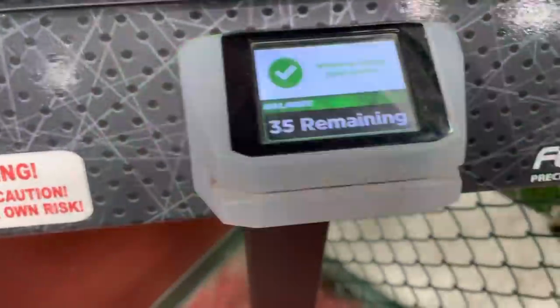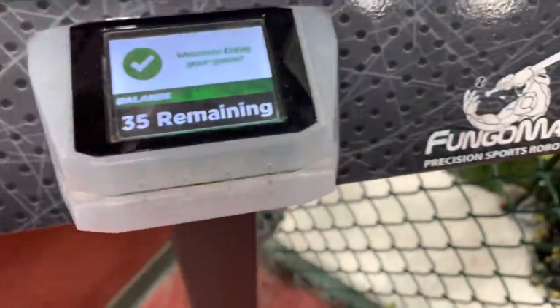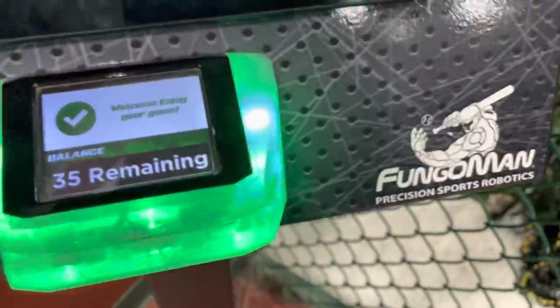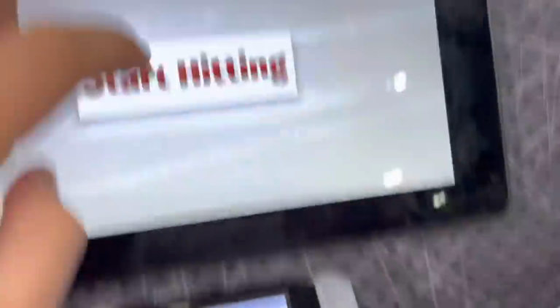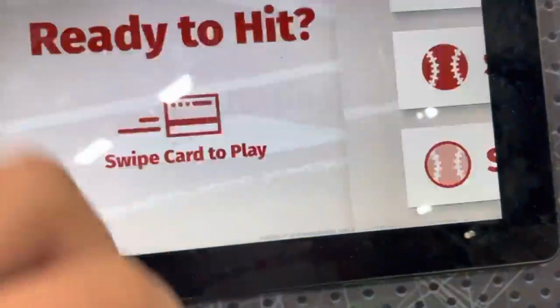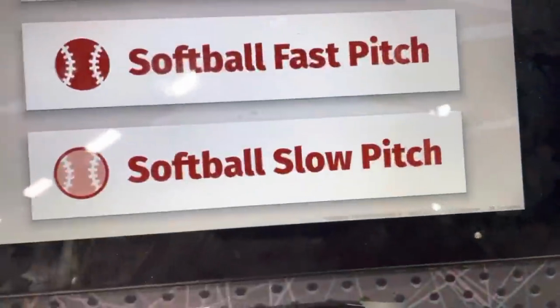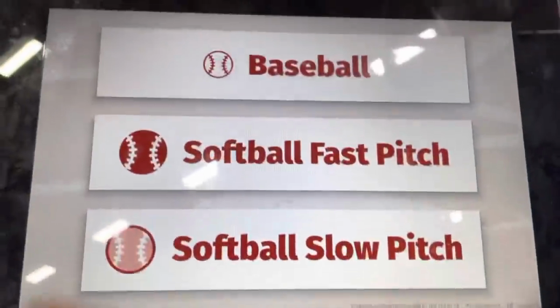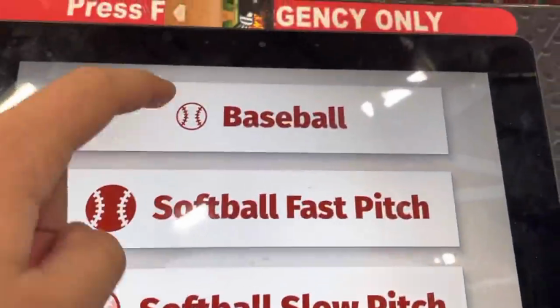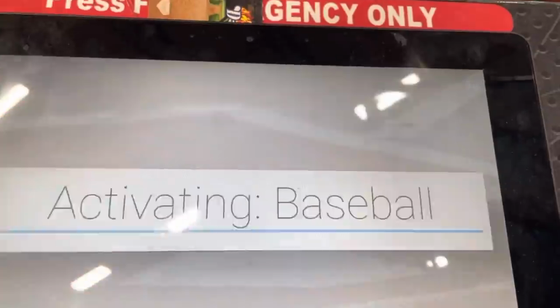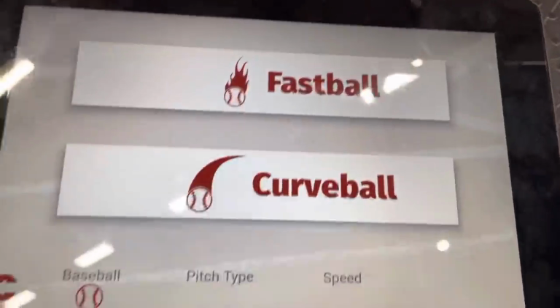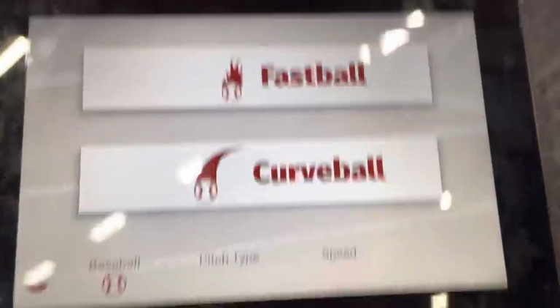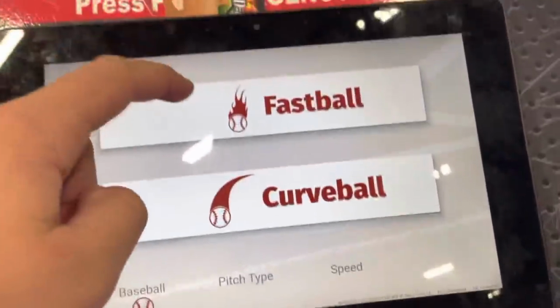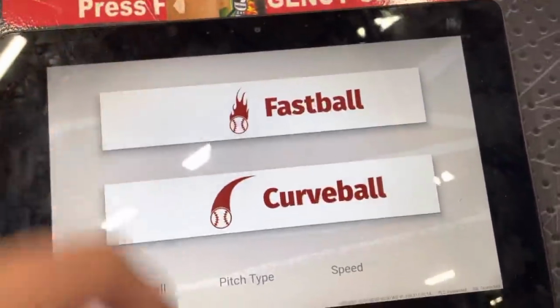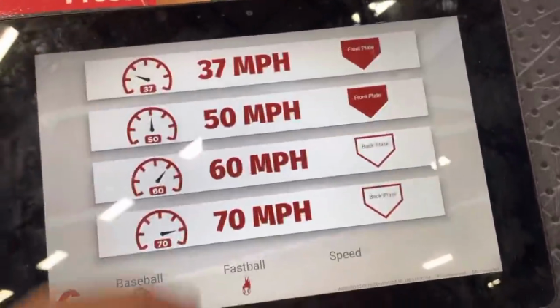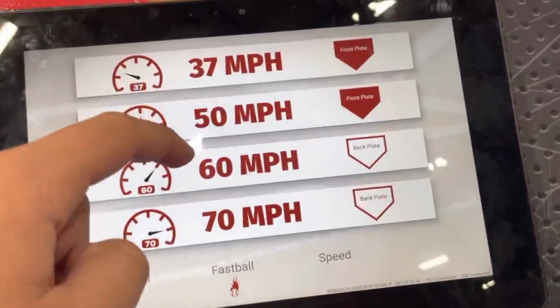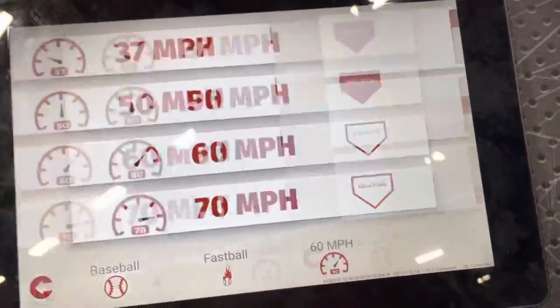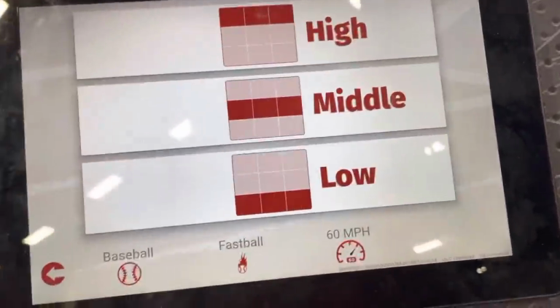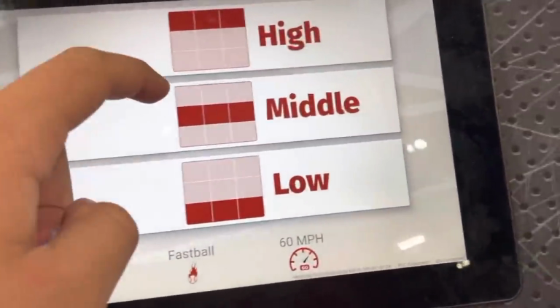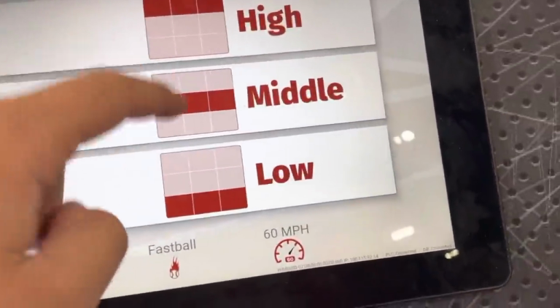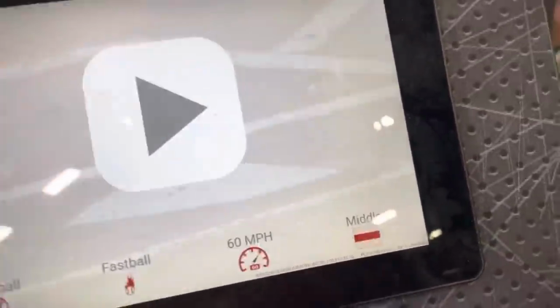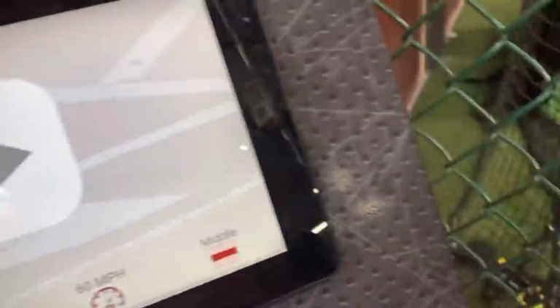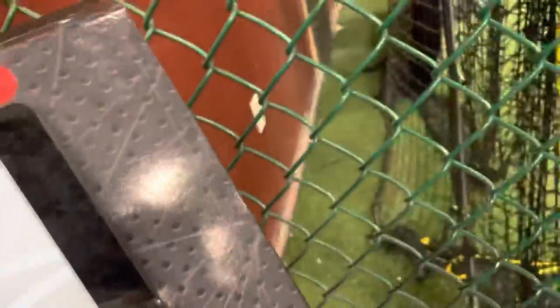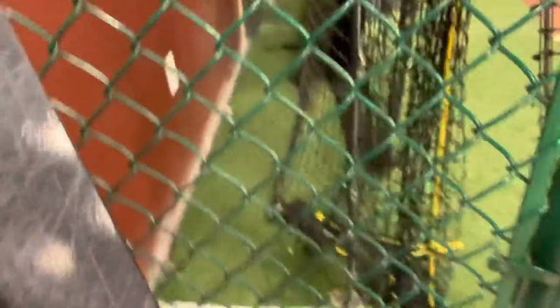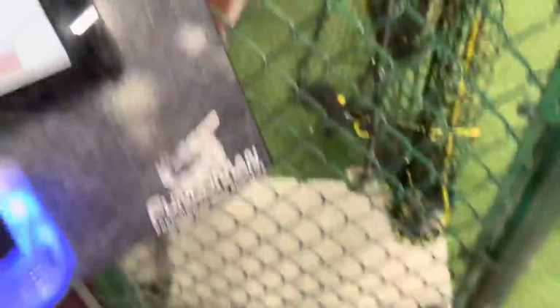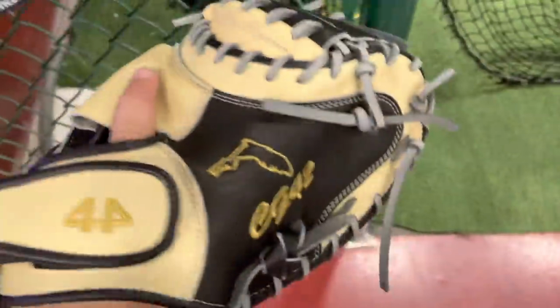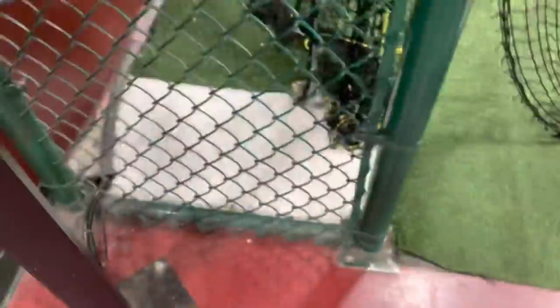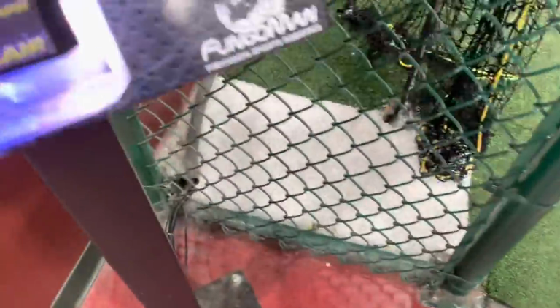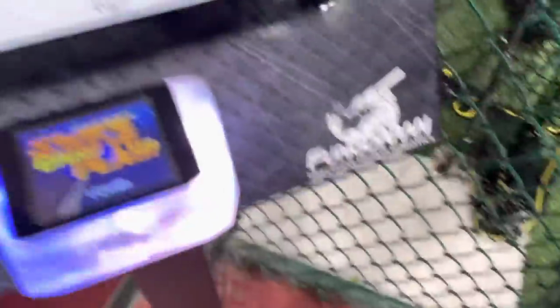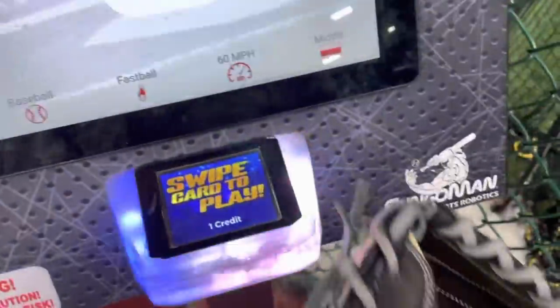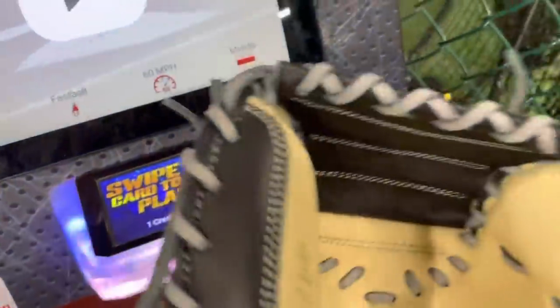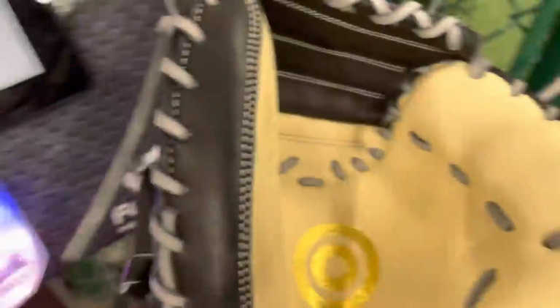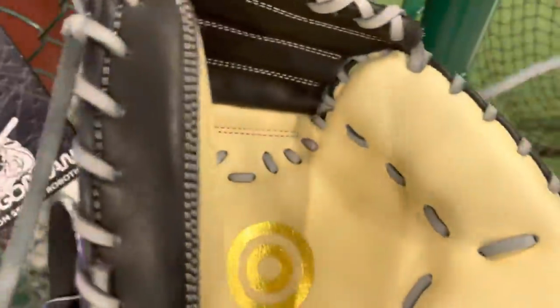Boom. Fastball — we're gonna start at 60. Middle. Boom. Sorry it's too loud, but I'm pretty sure there's like a camp going on.